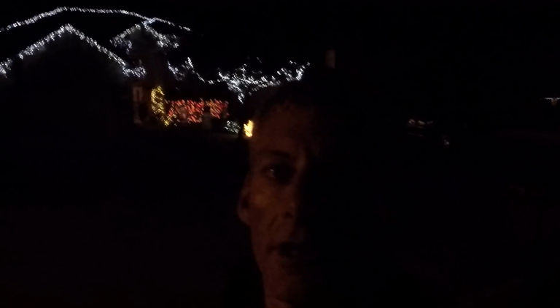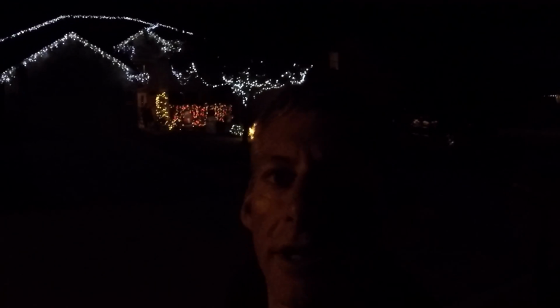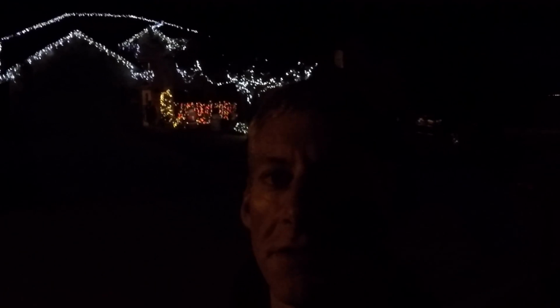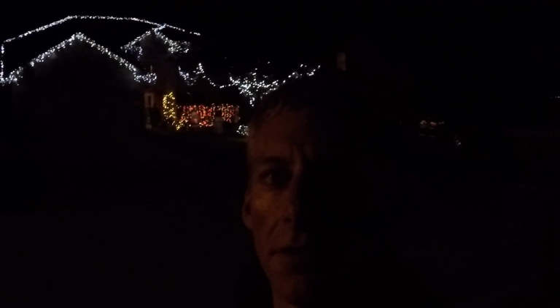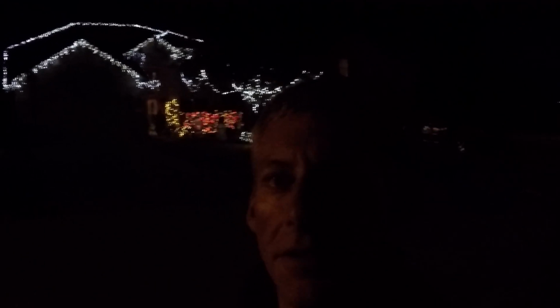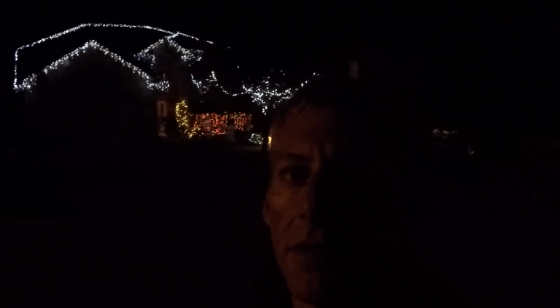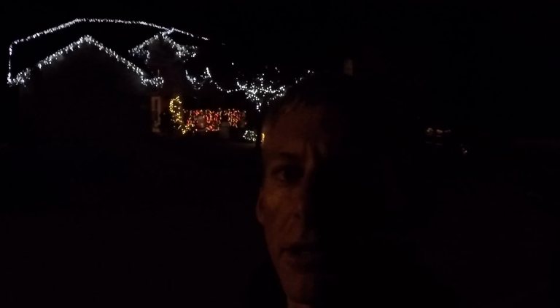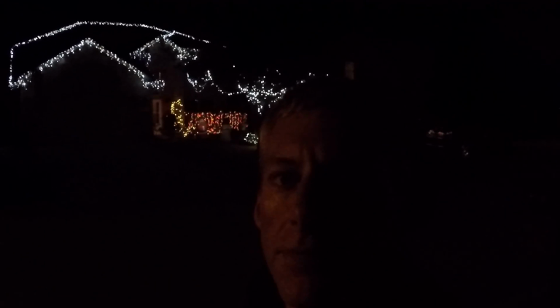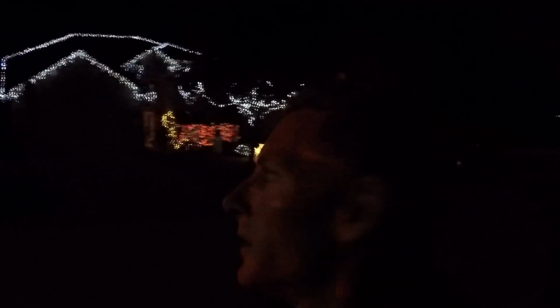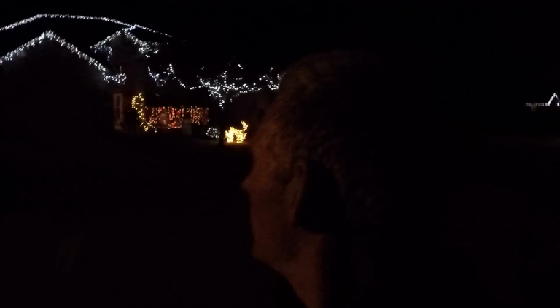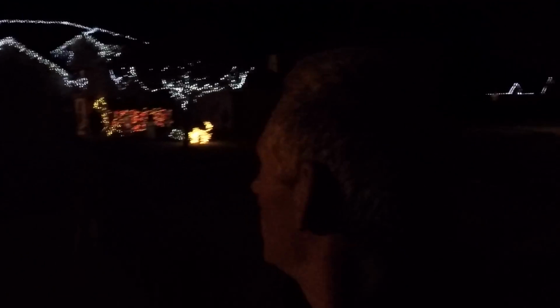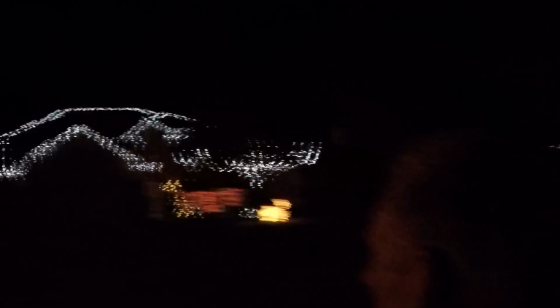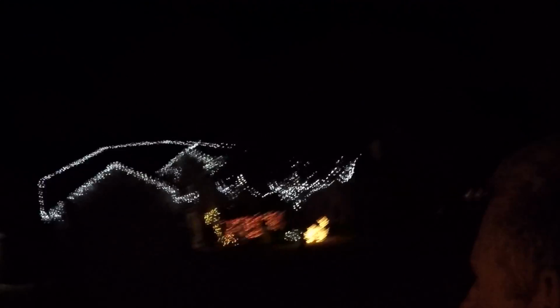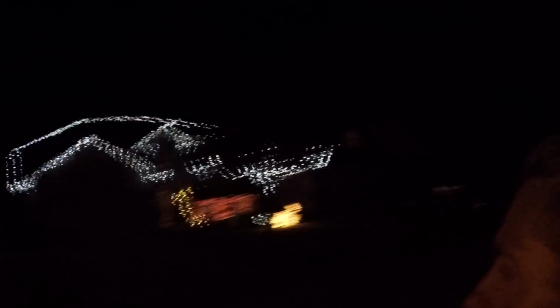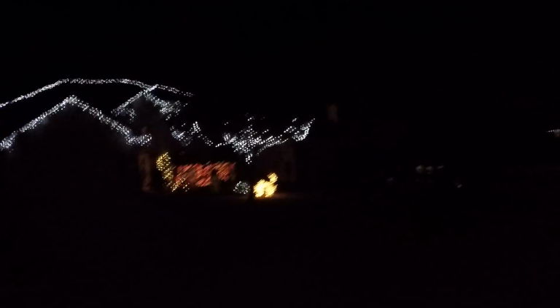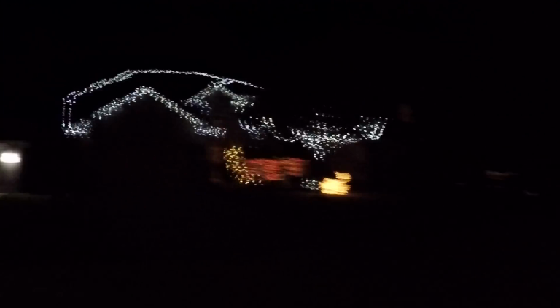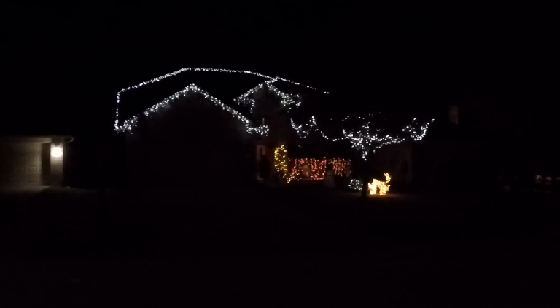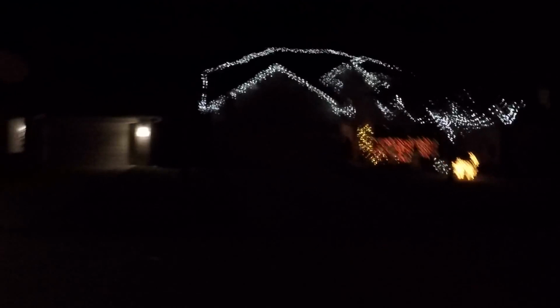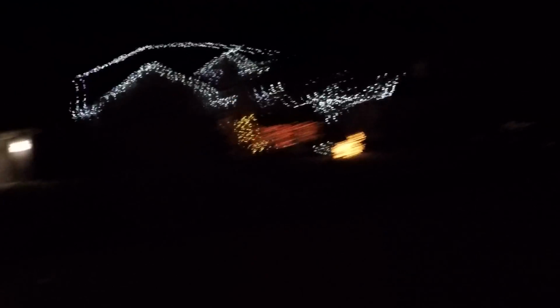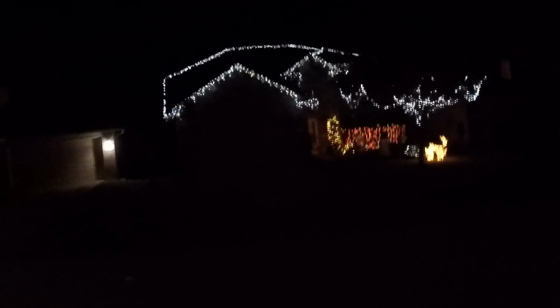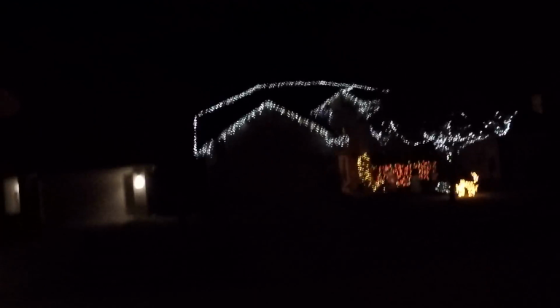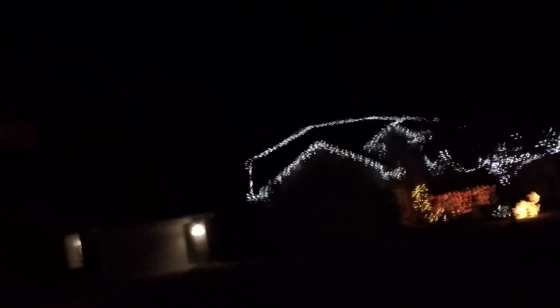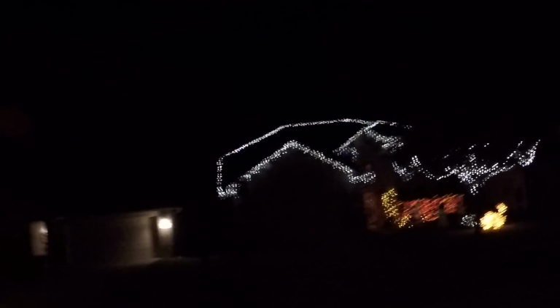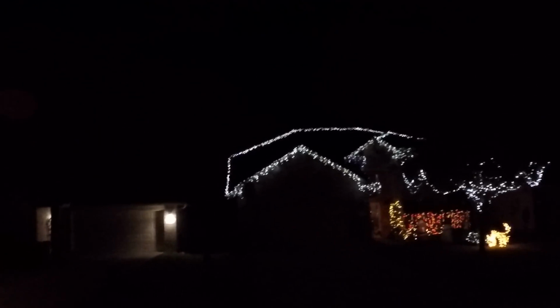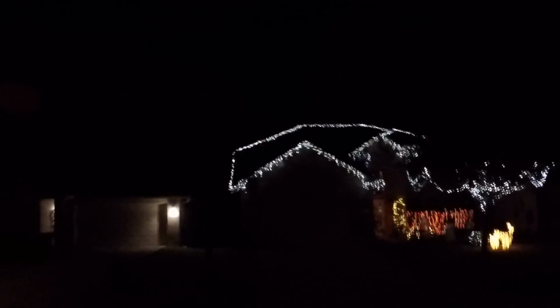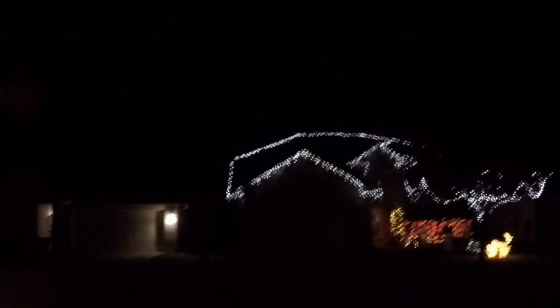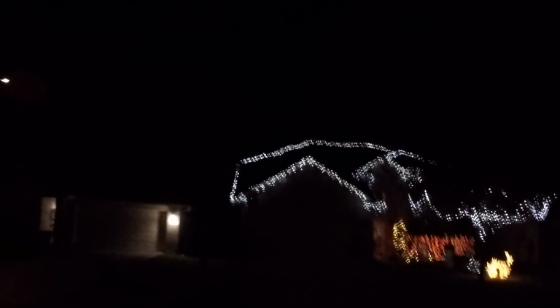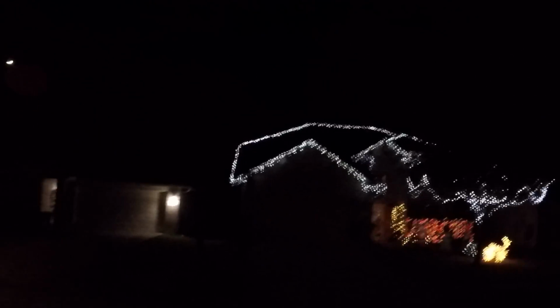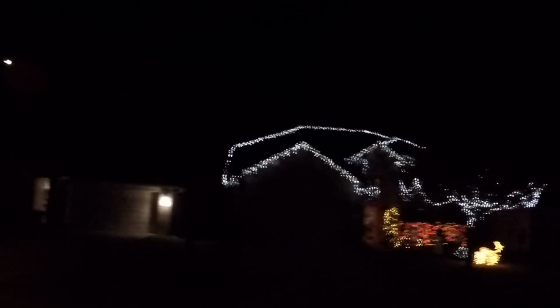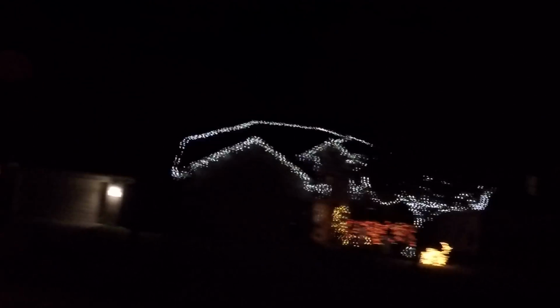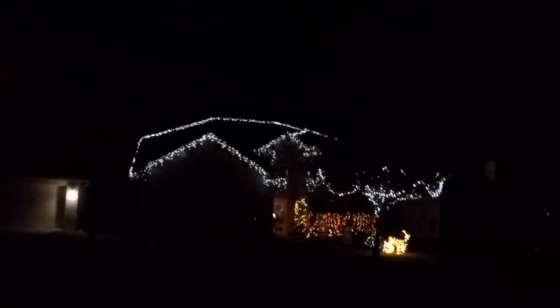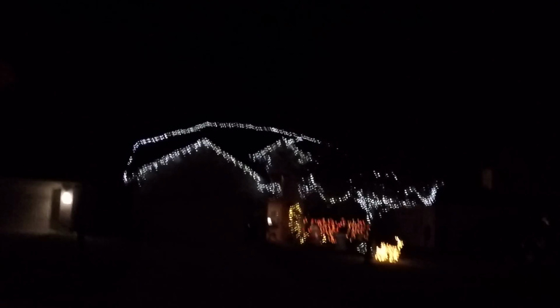Alright, I just done Thanksgiving and my Christmas lights. I had to put it on video because we're going to take a tour all the way around the house. I know it's dark.